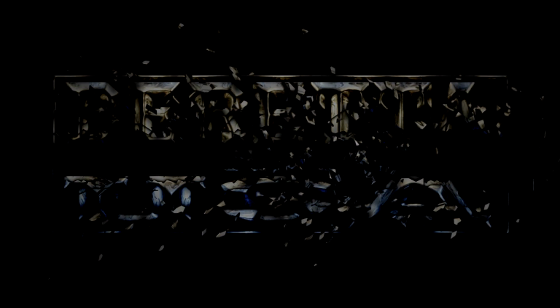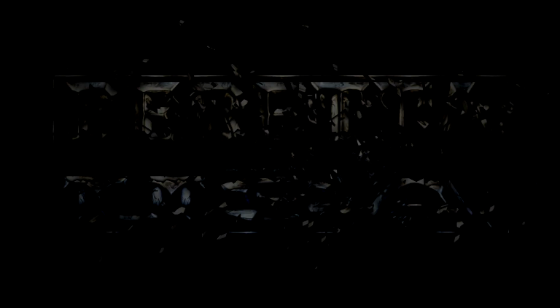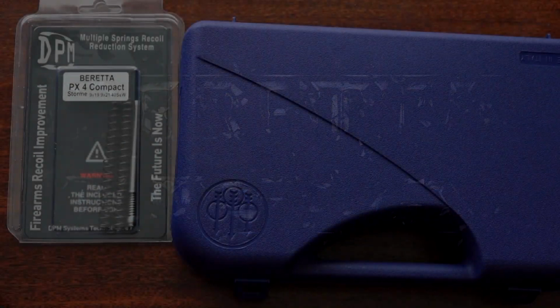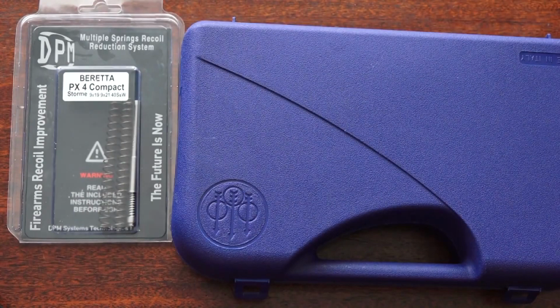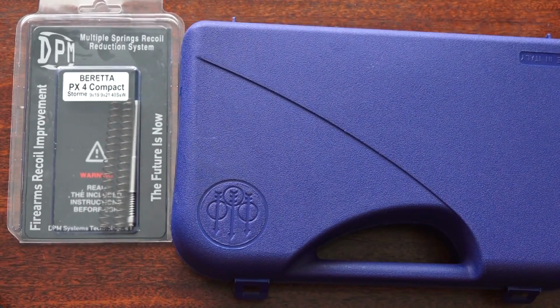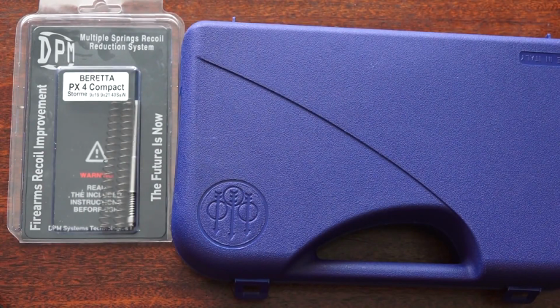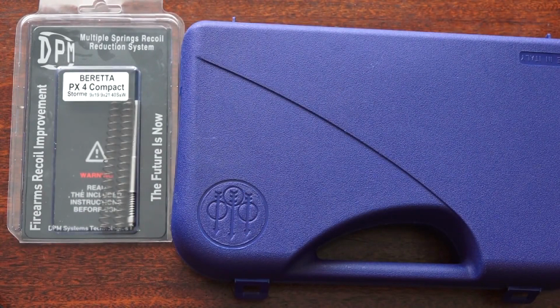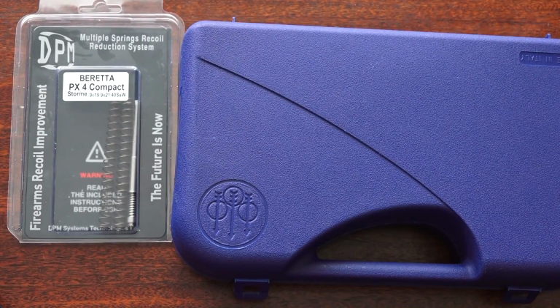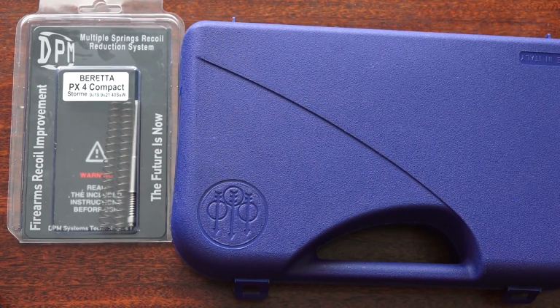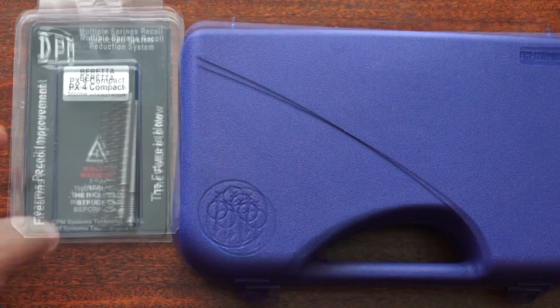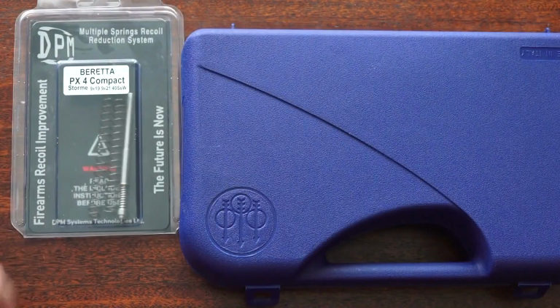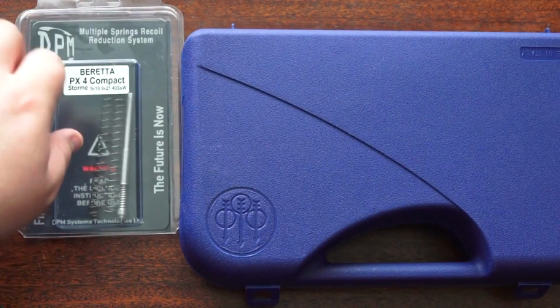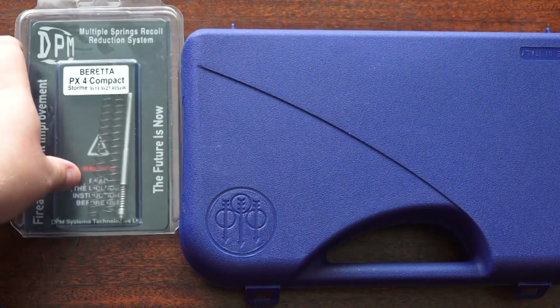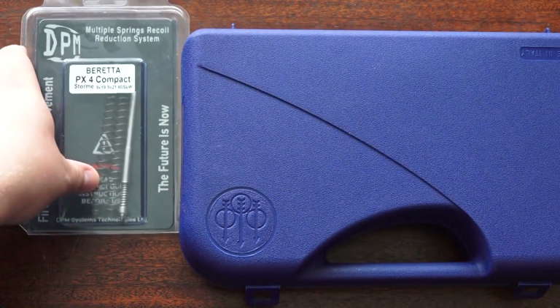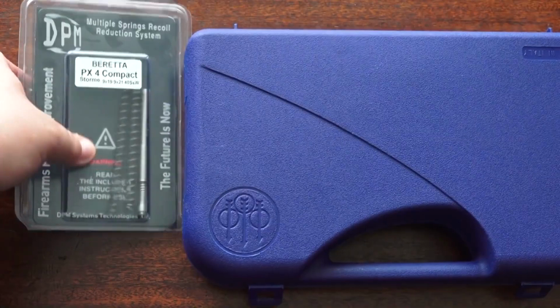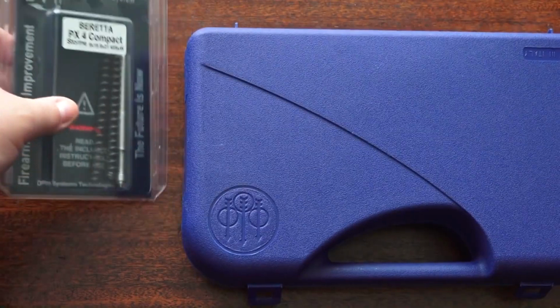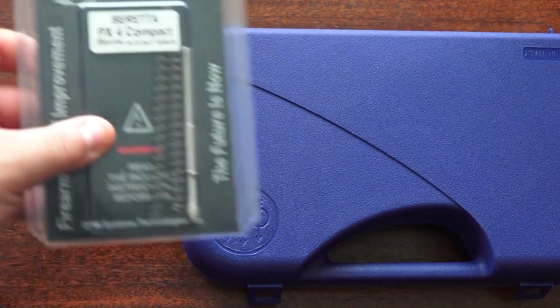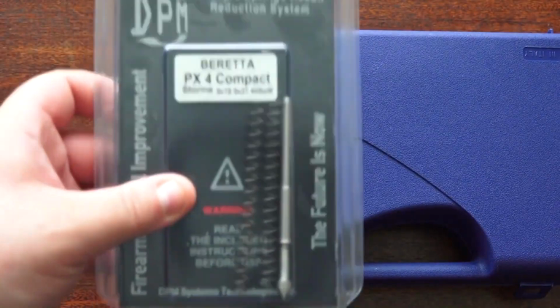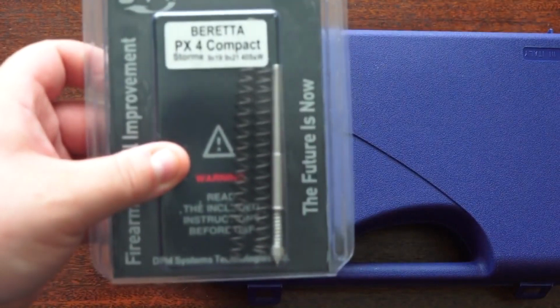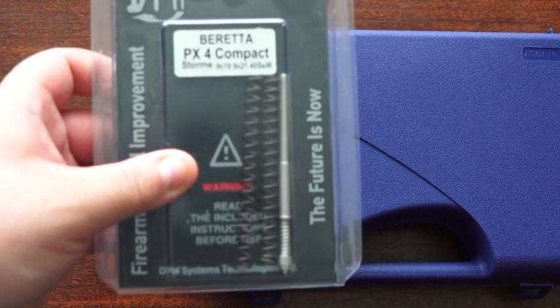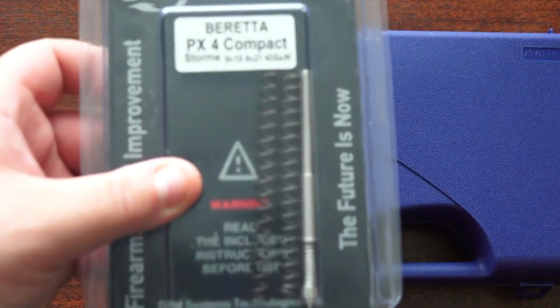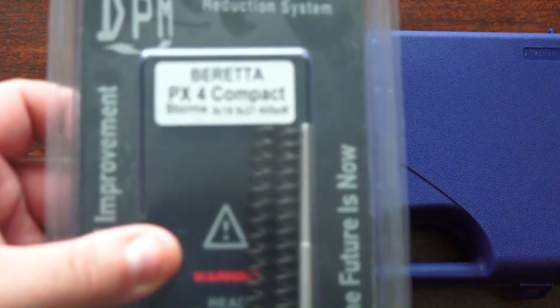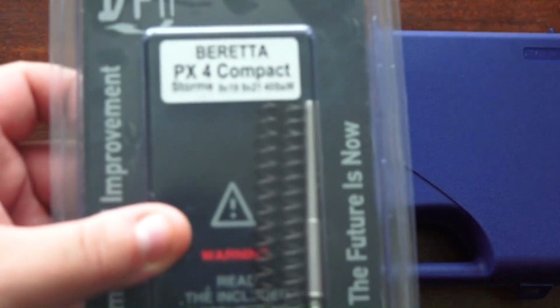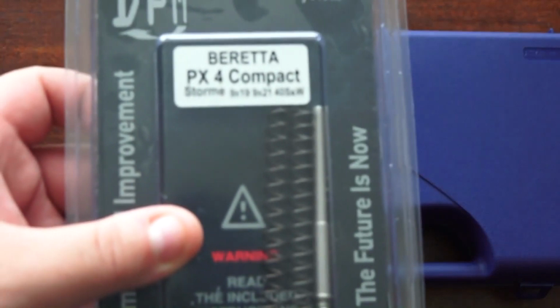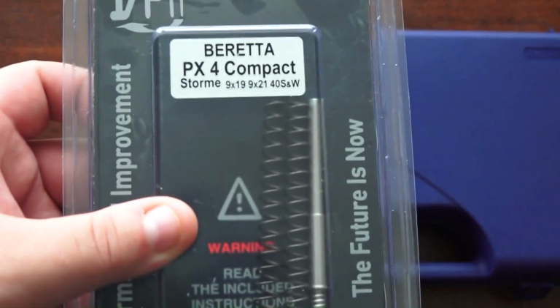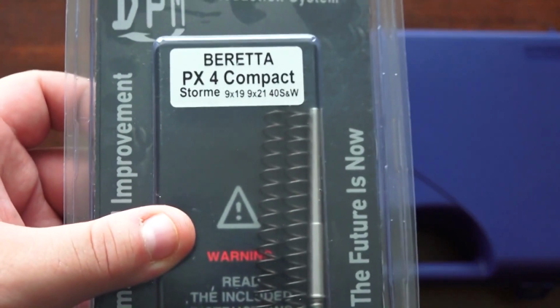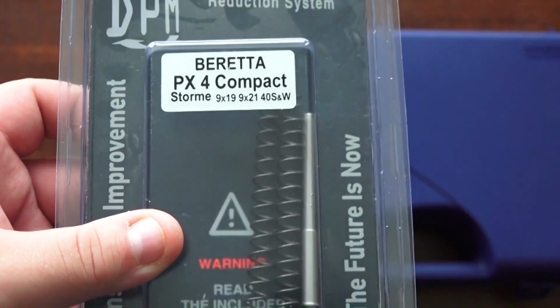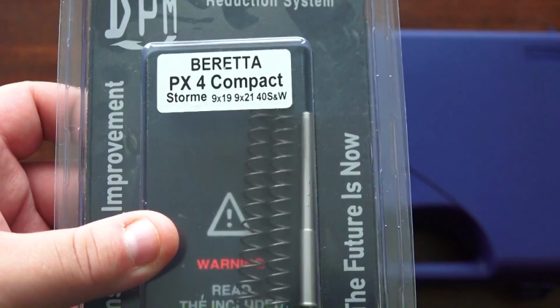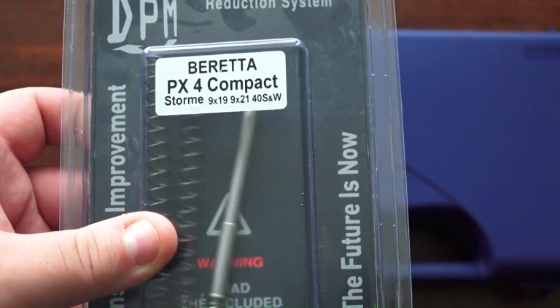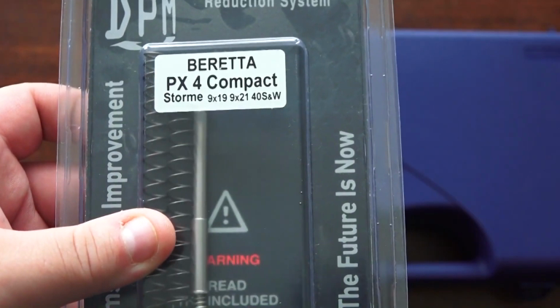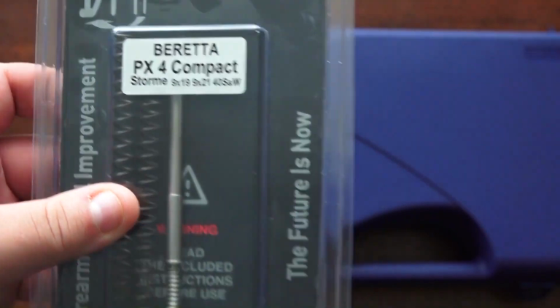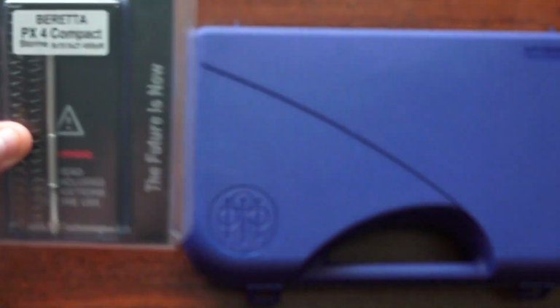Hey guys, Beretta 9mm USA here. This is going to be a review video on the DPM Systems Multi-Recoil Reduction System for the Beretta PX4 Storm Compact in 9mm or 40 Smith & Wesson.